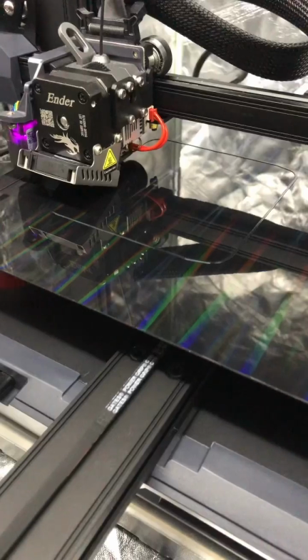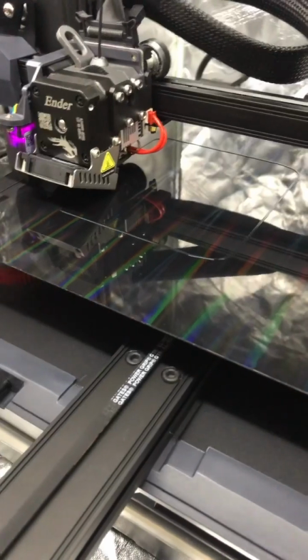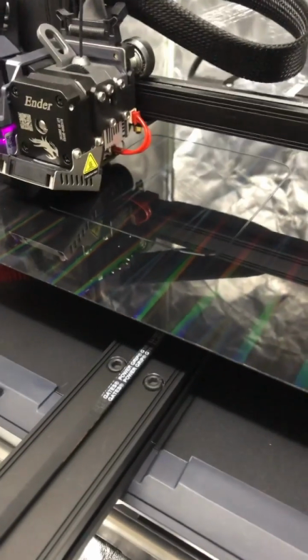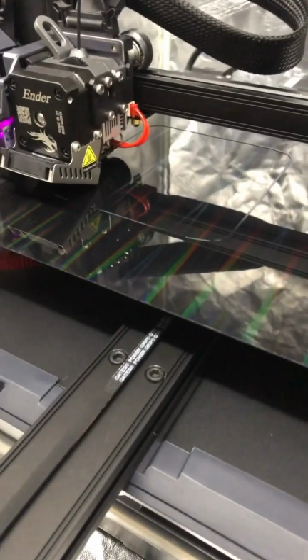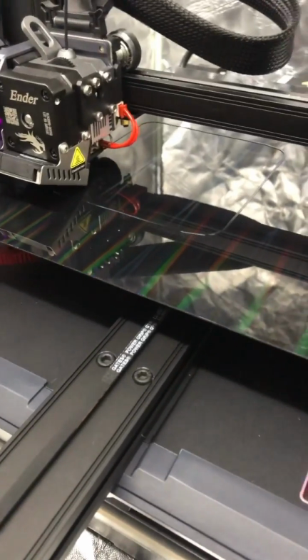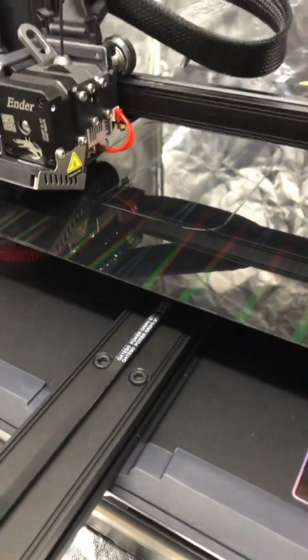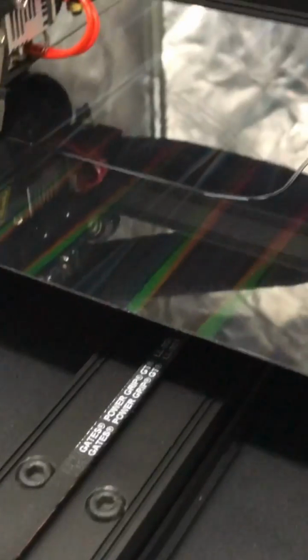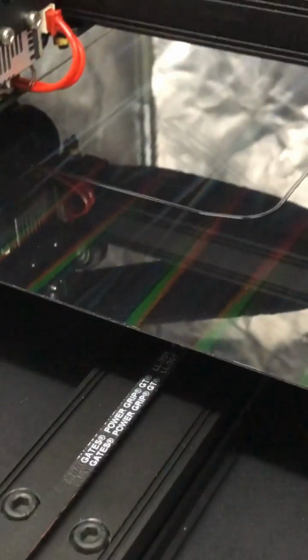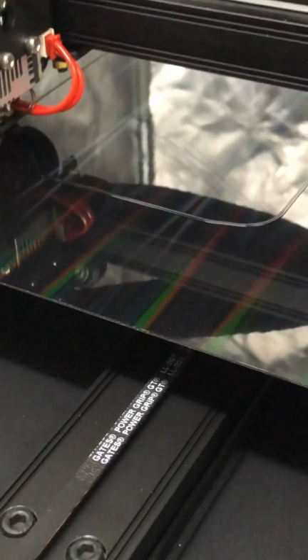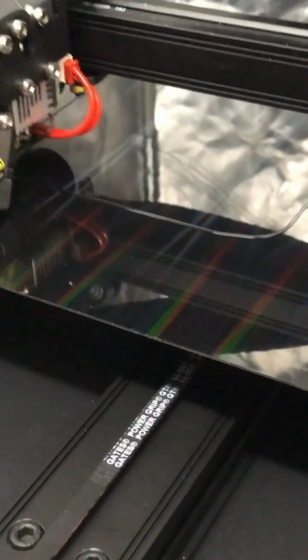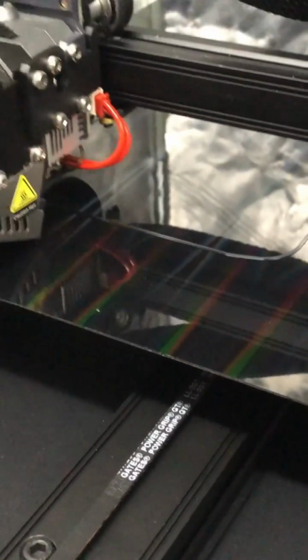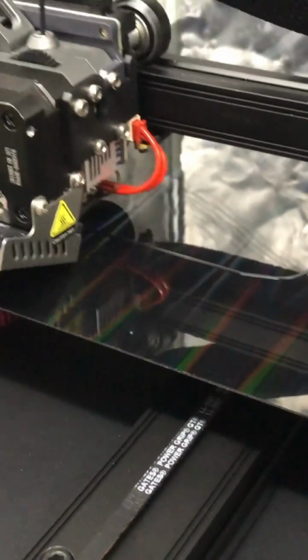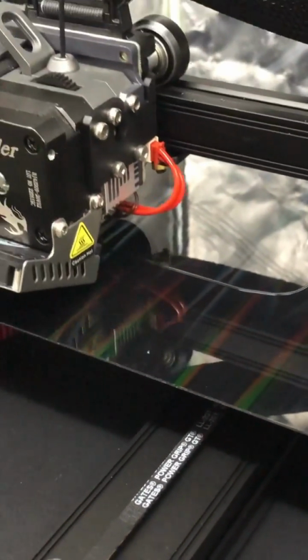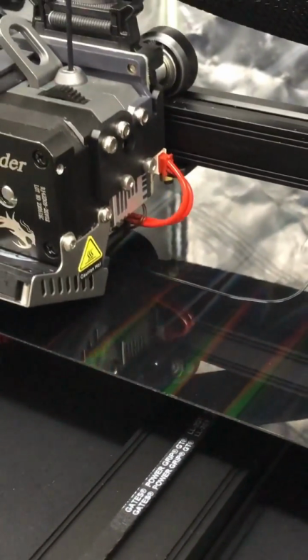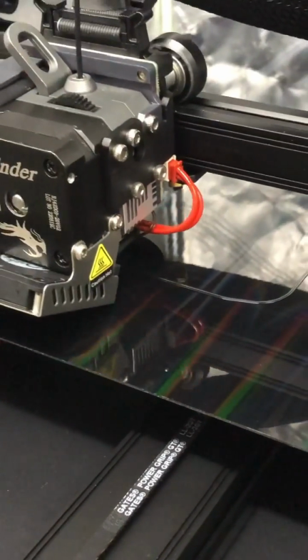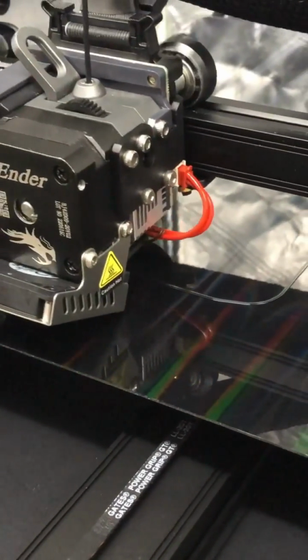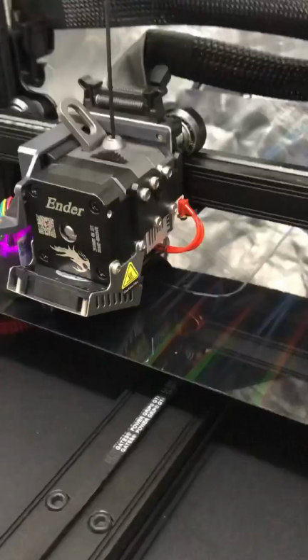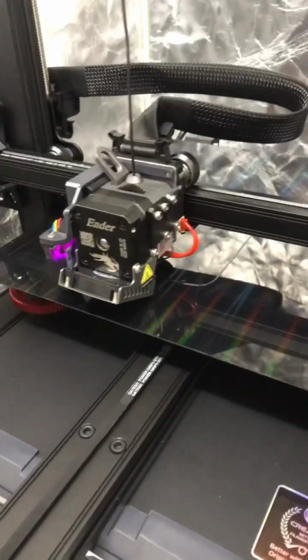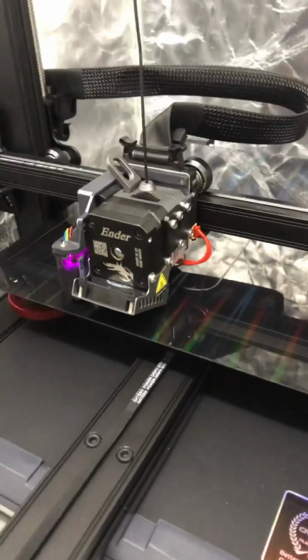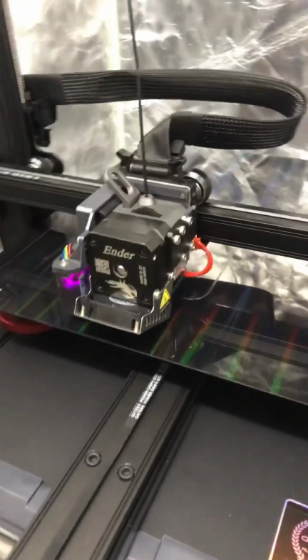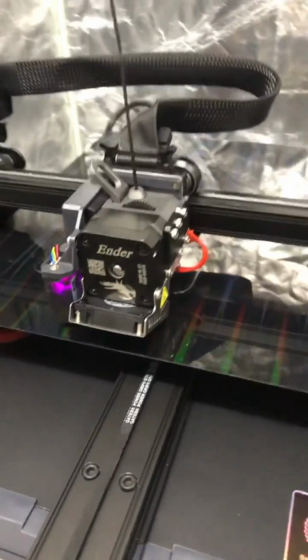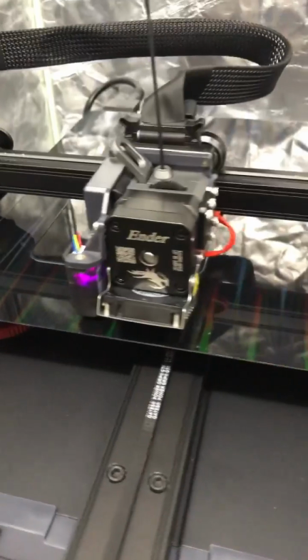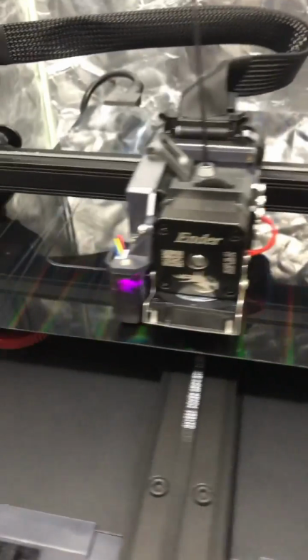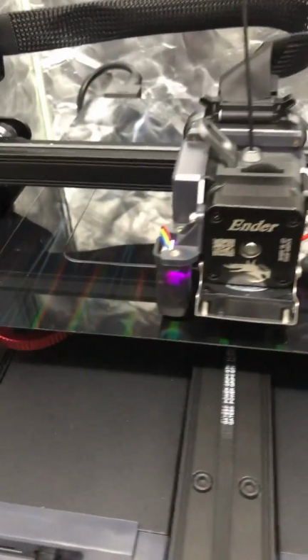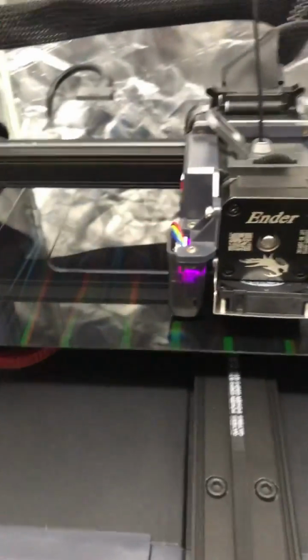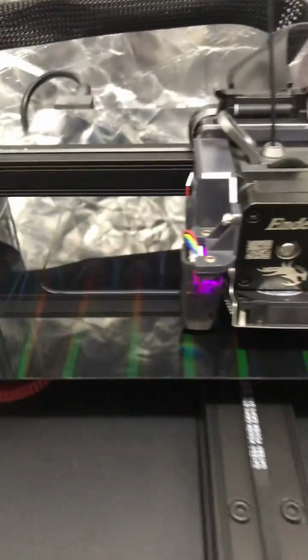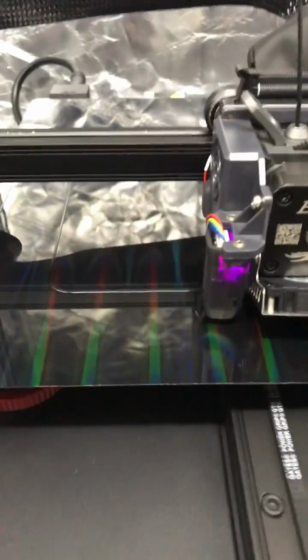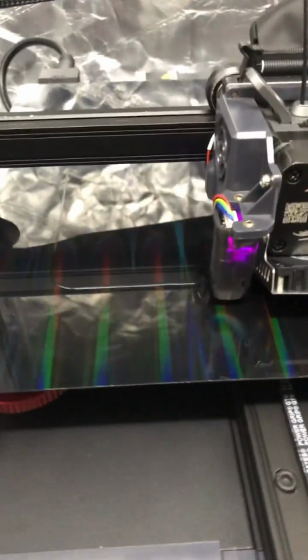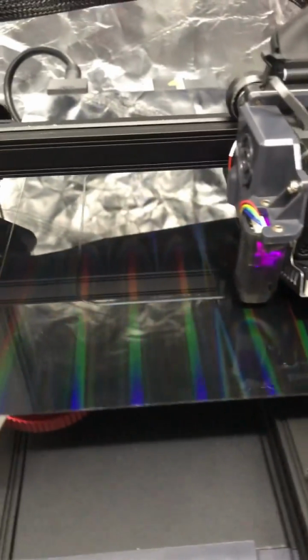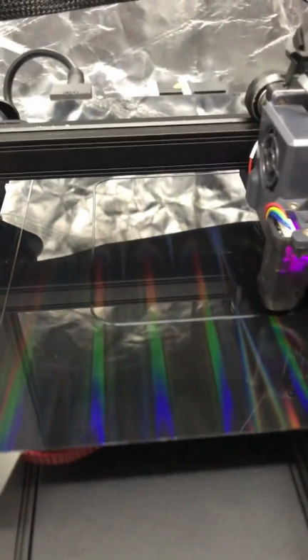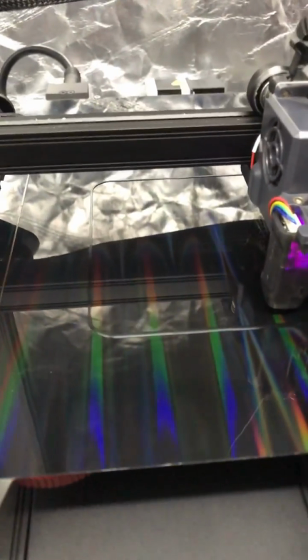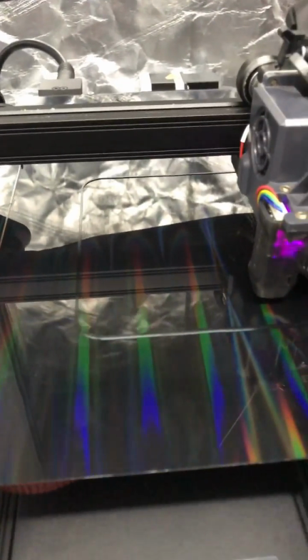All right guys, to say I'm a little bit skeptical is an absolute understatement at this point. I've got a brand new build sheet for one of my Ender printers here, and this is a PEI hologram build sheet.